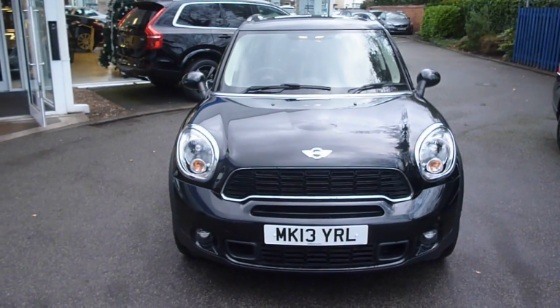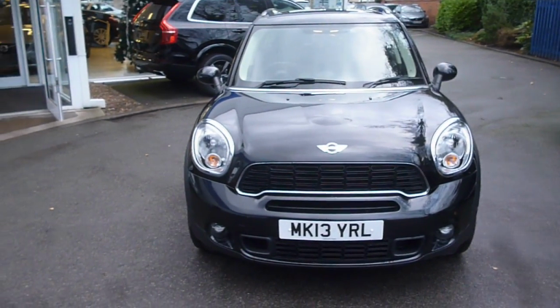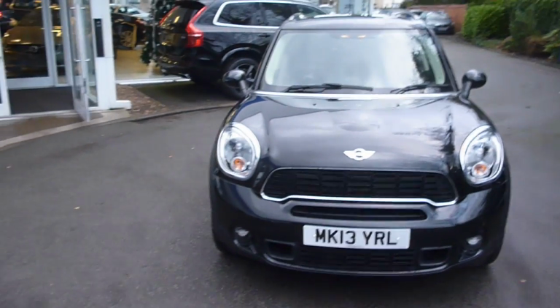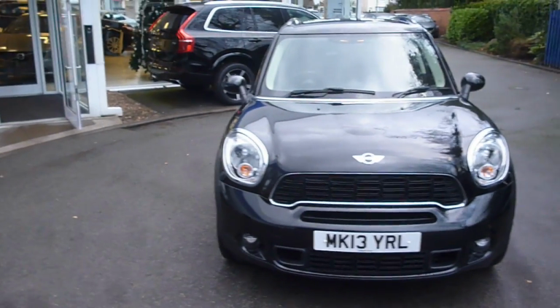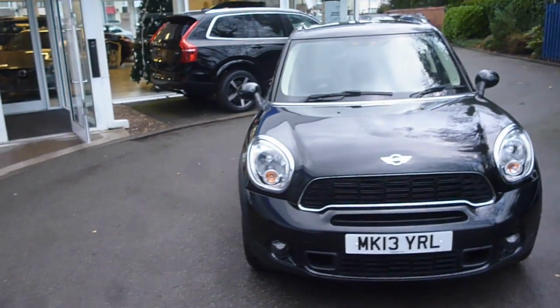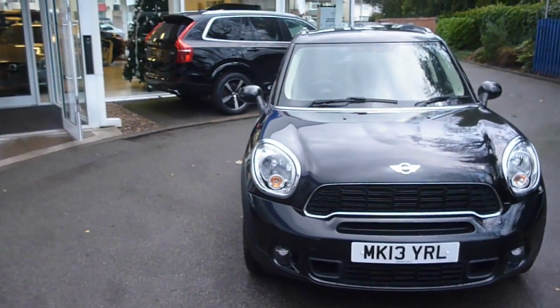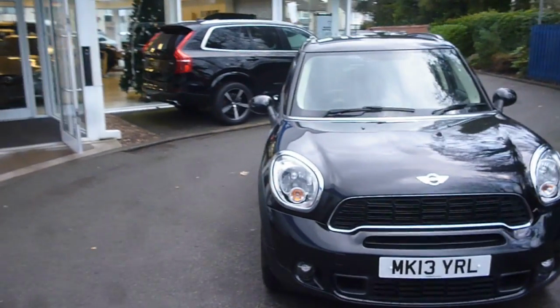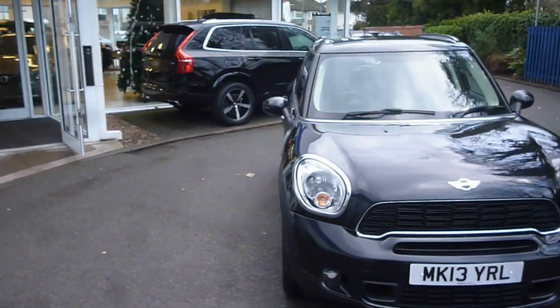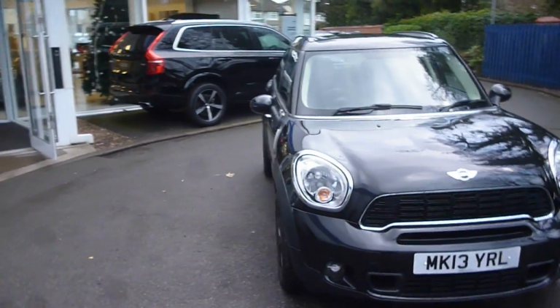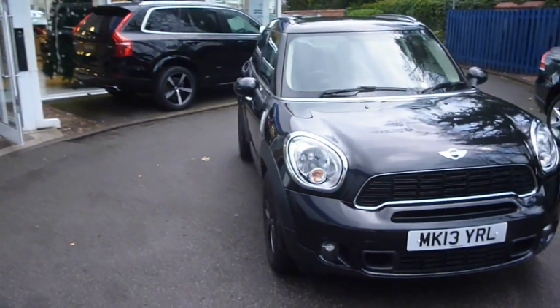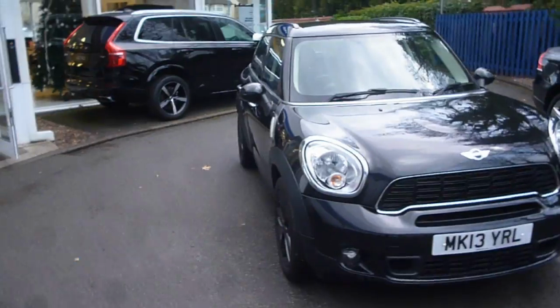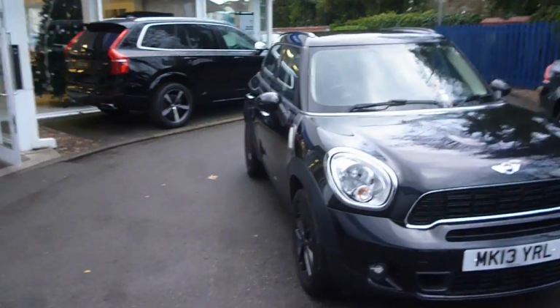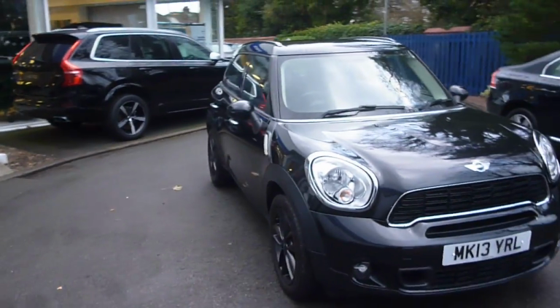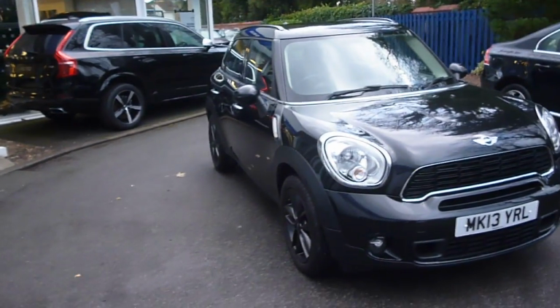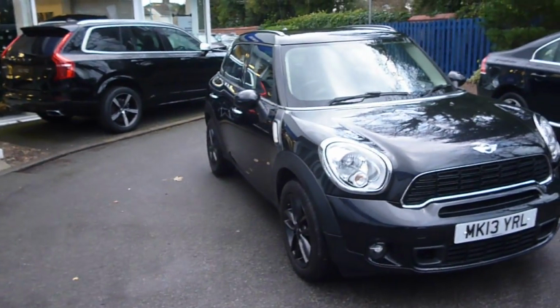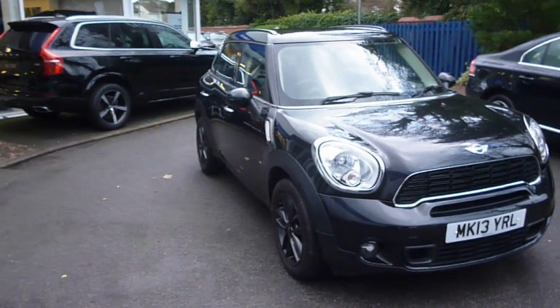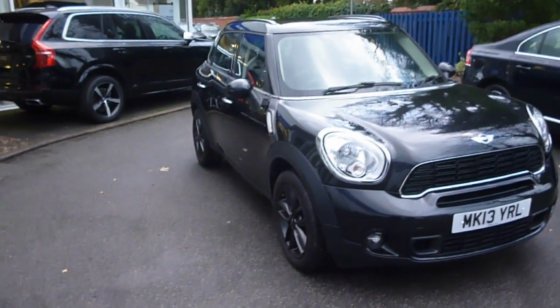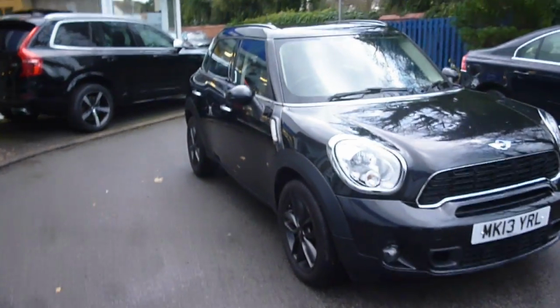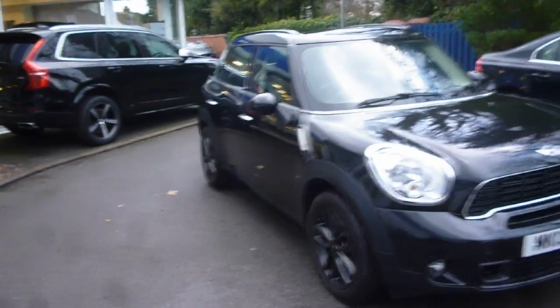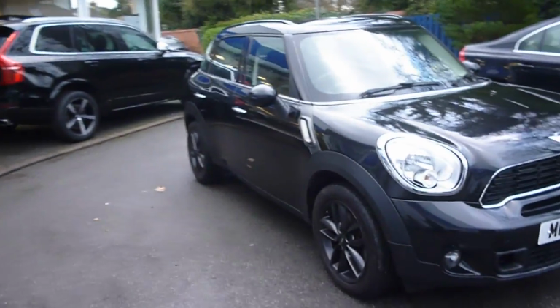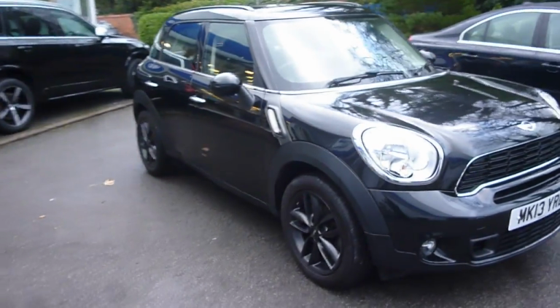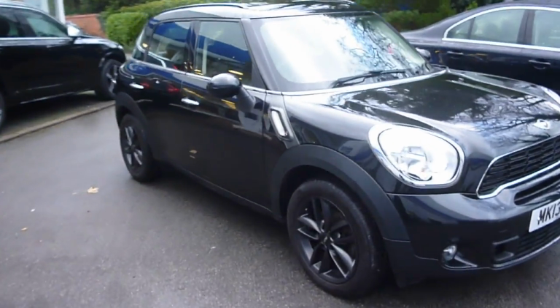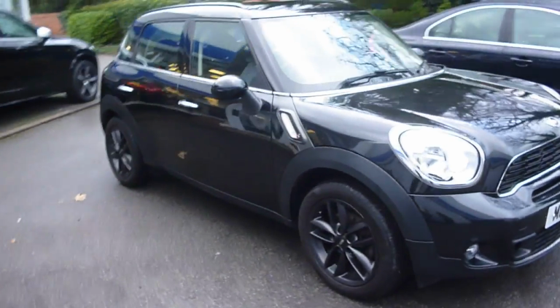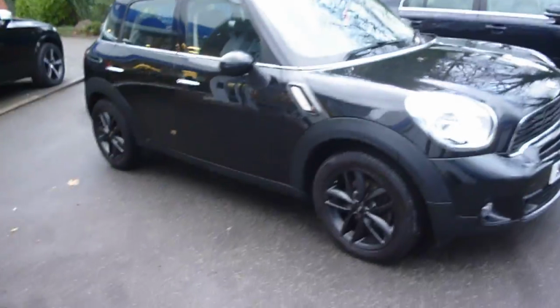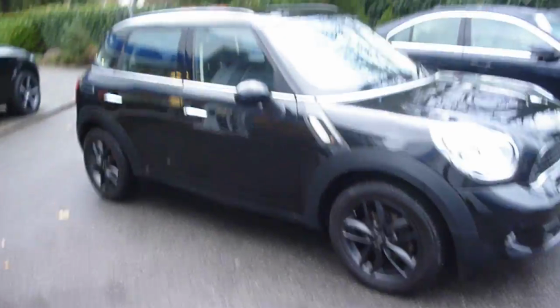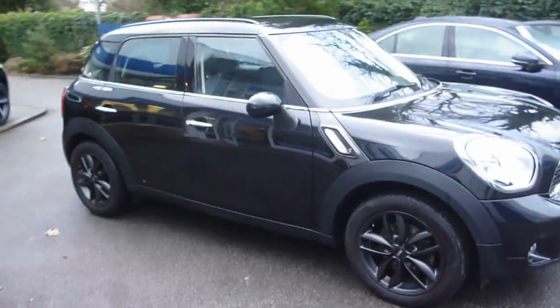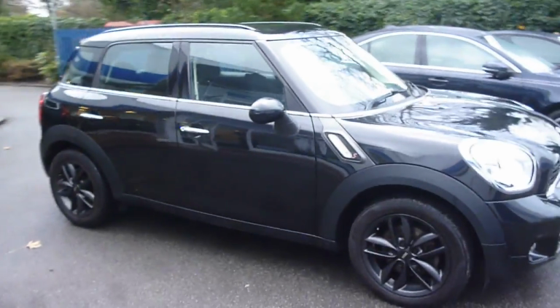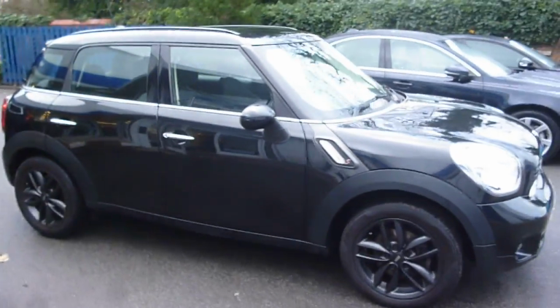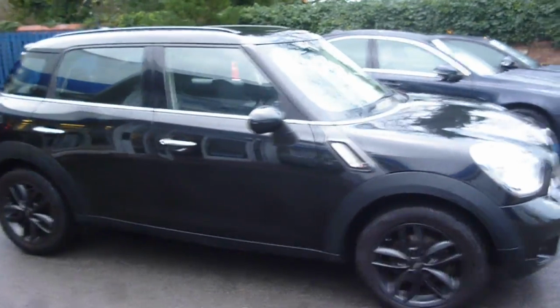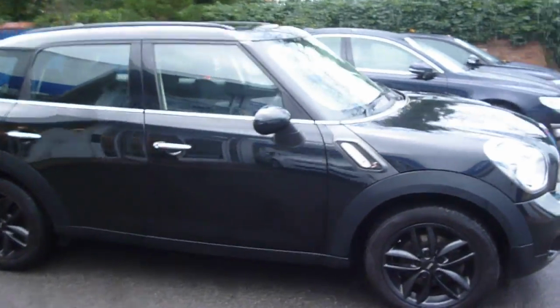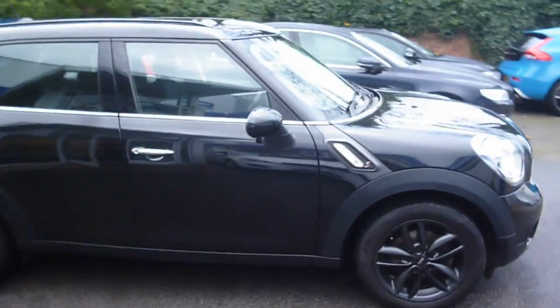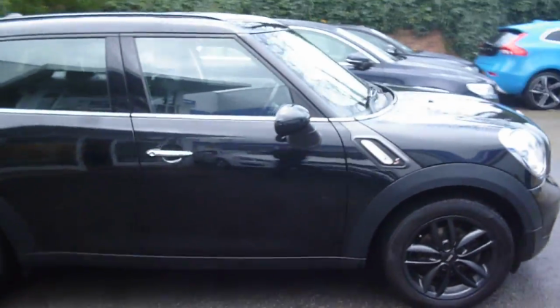Welcome back again to Rybrook Dealer PX, here with a Mini Countryman Cooper 1995cc diesel, MK13 YRL, located here at Rybrook Volvo in Chester.